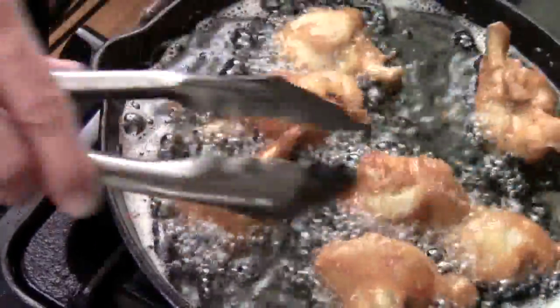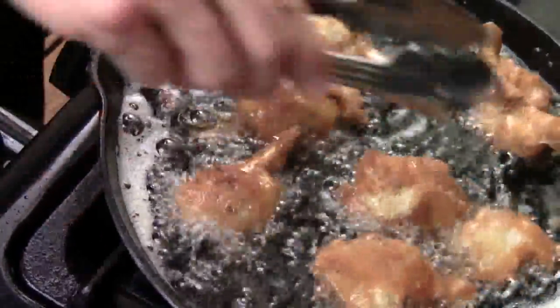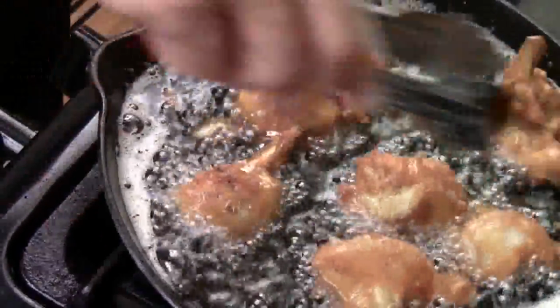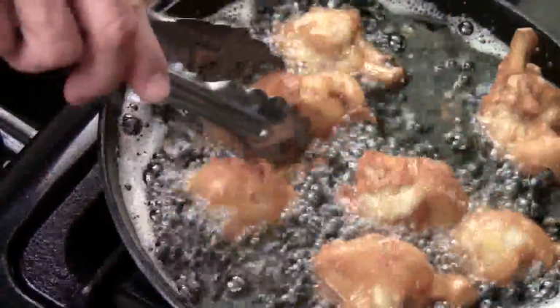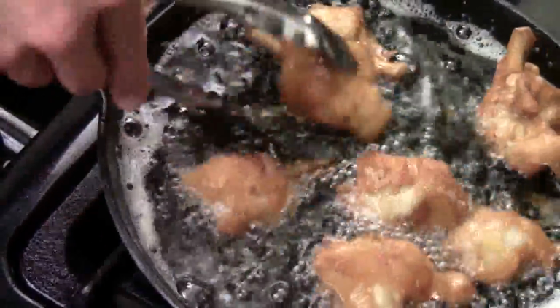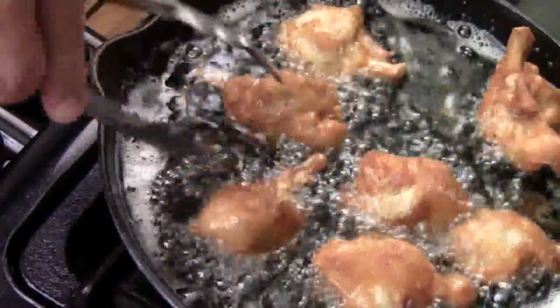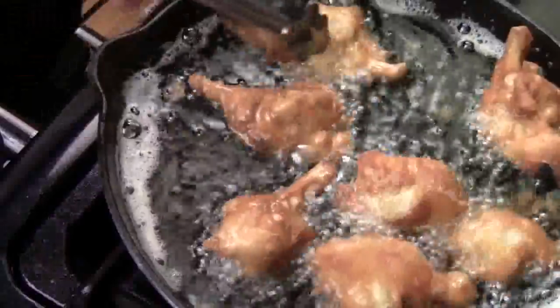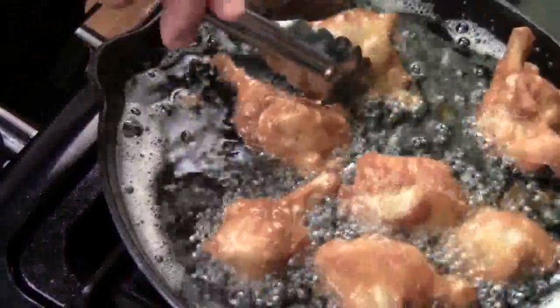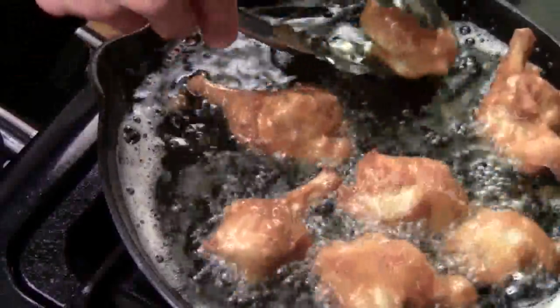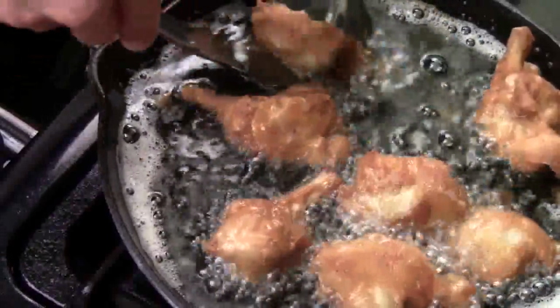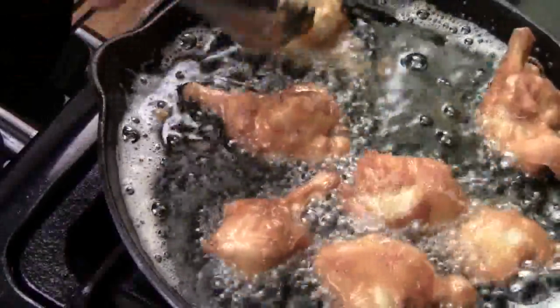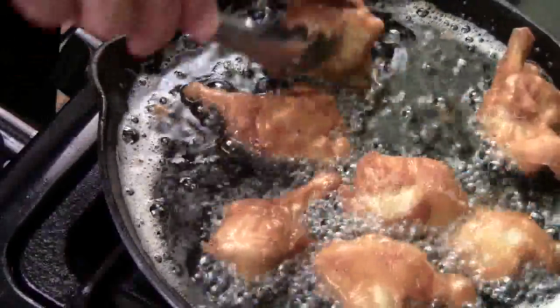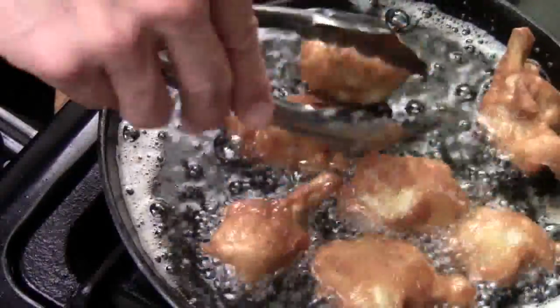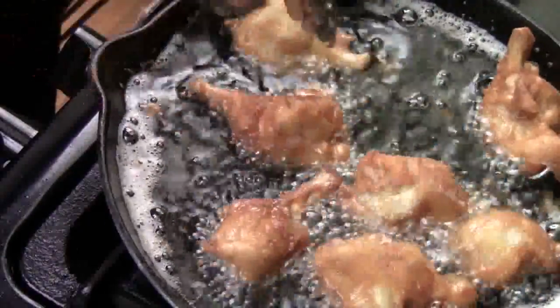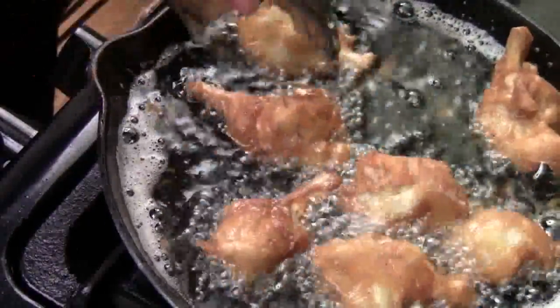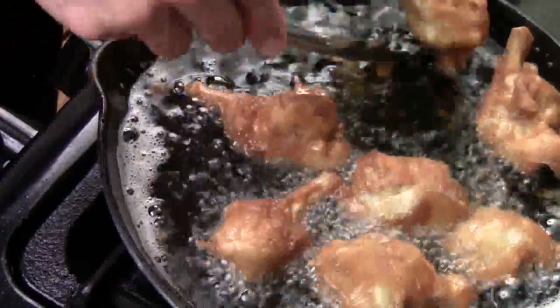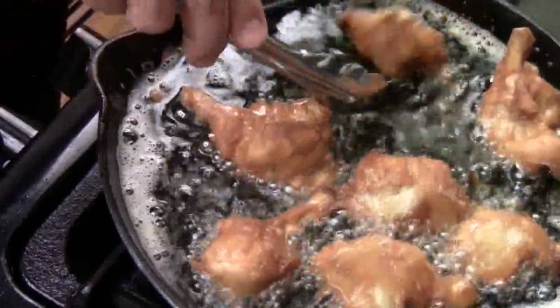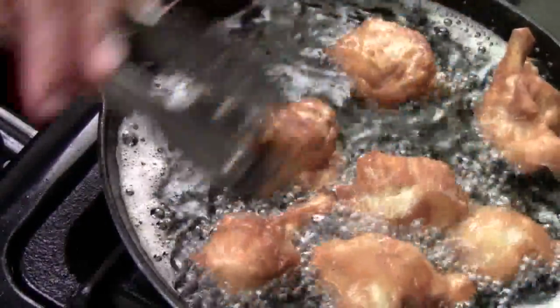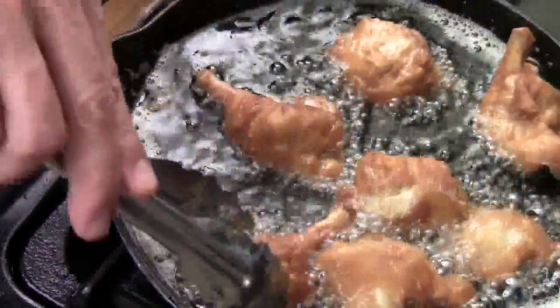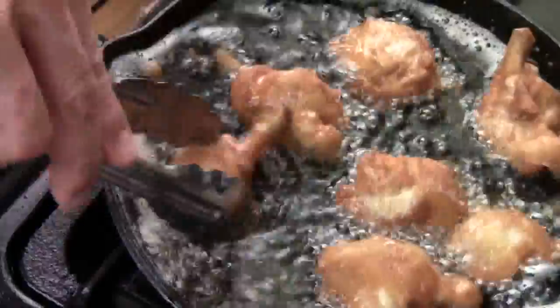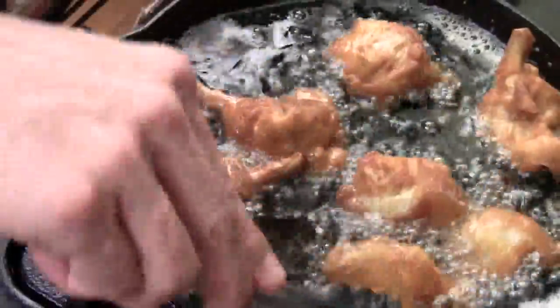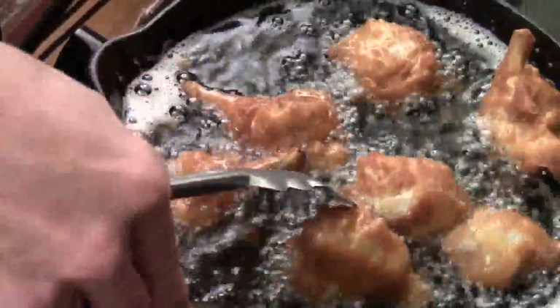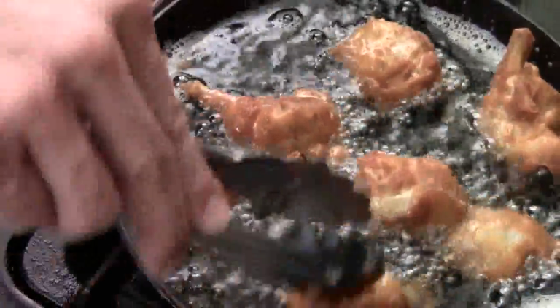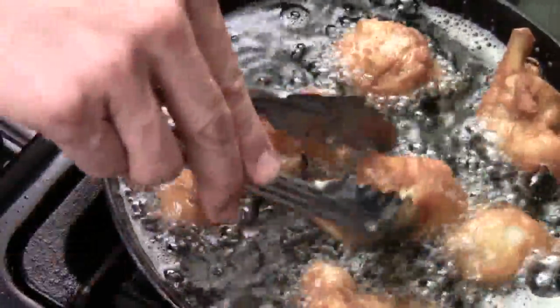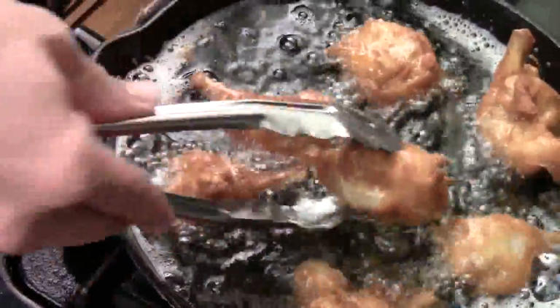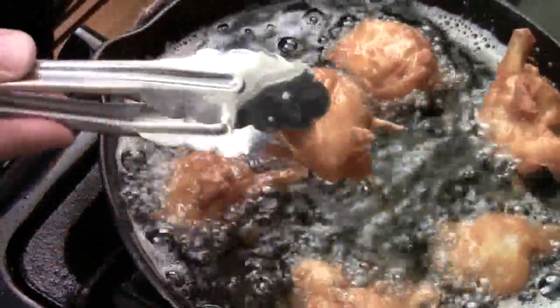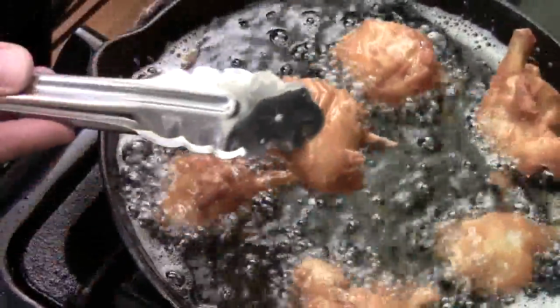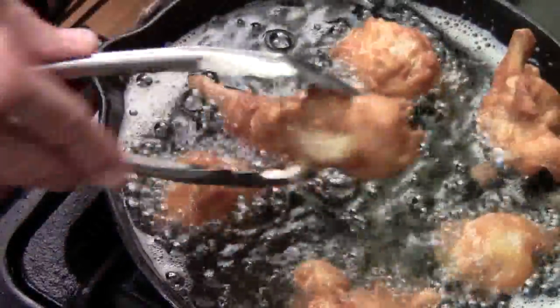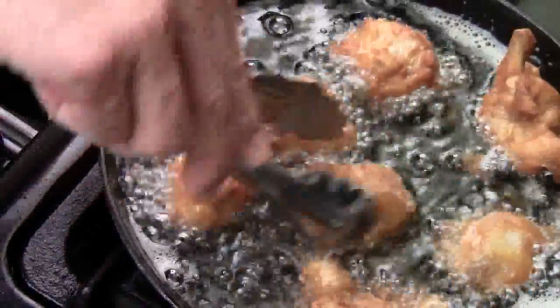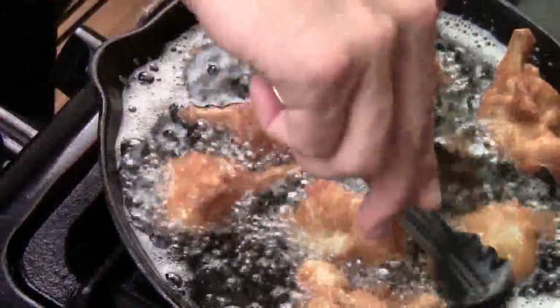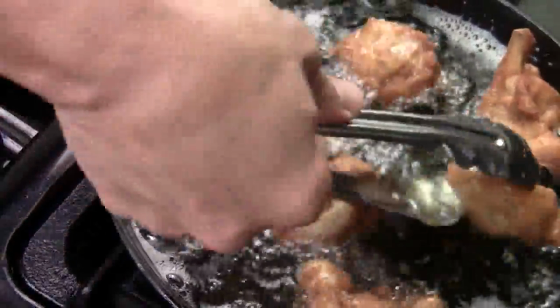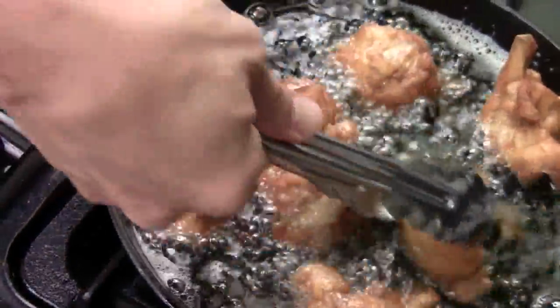So your oil doesn't want to be too hot. I think 300 to 320 is good — it'll give you enough time to cook through the chicken. Look at that, how beautiful. Love it.